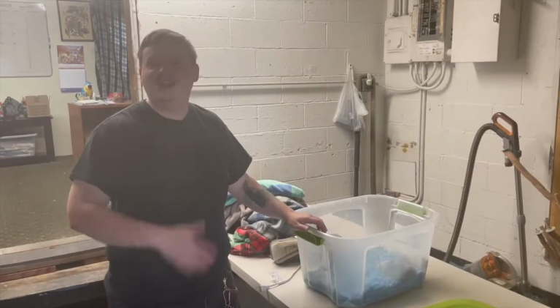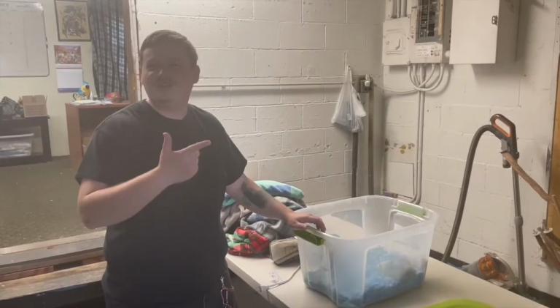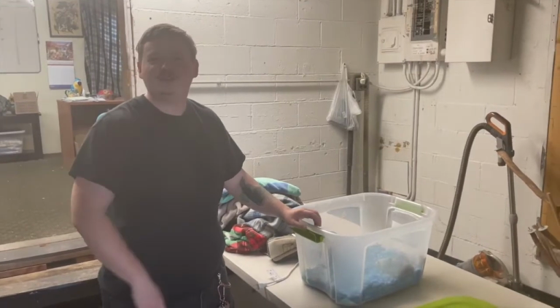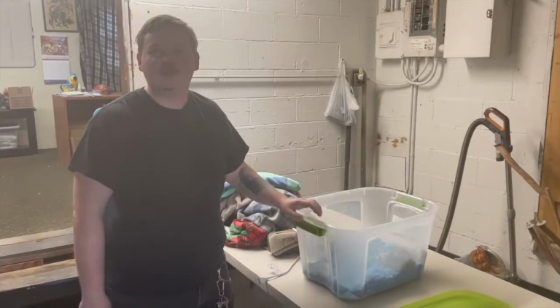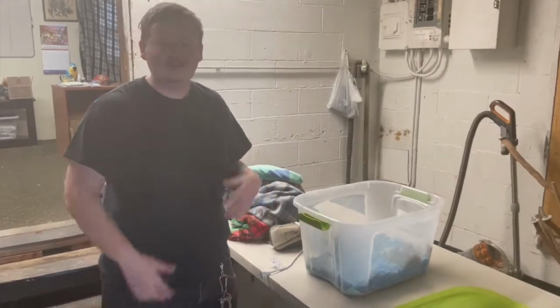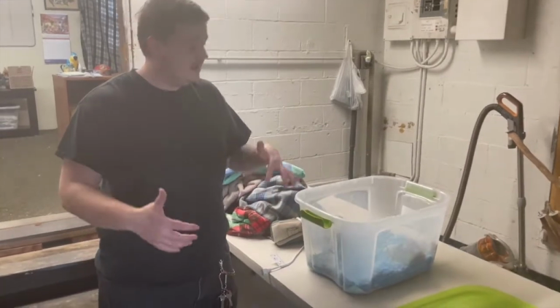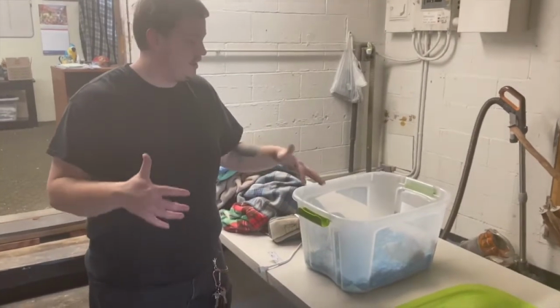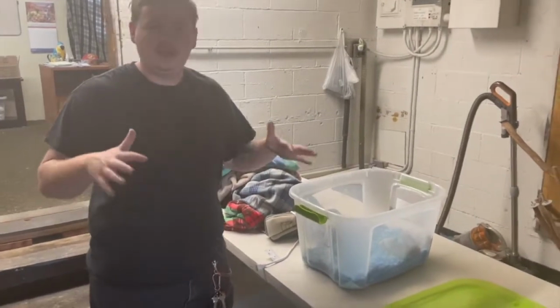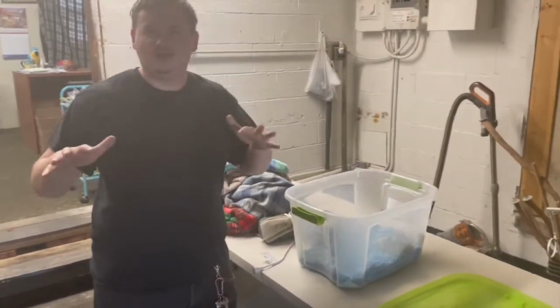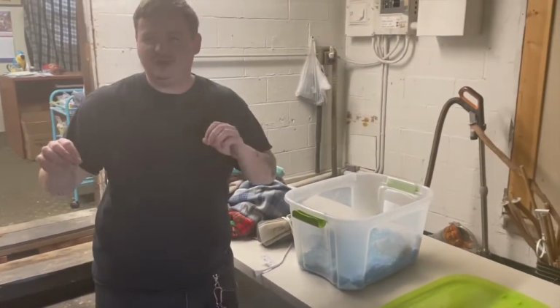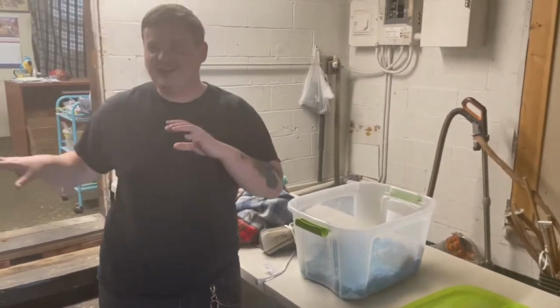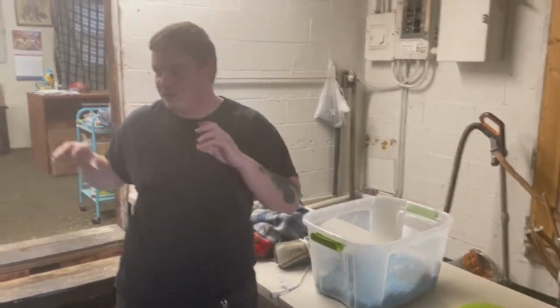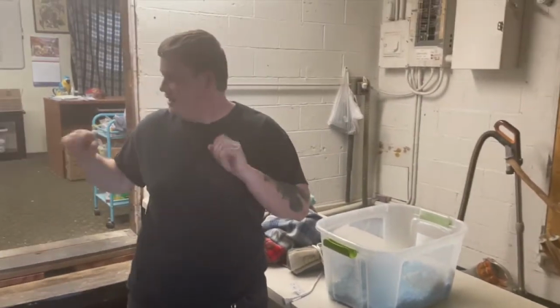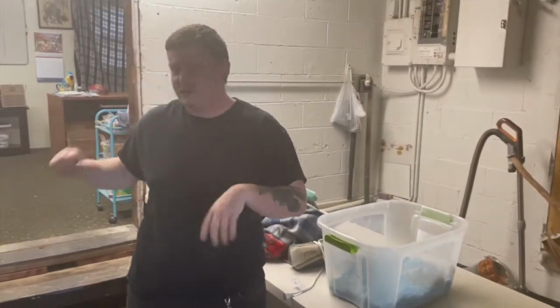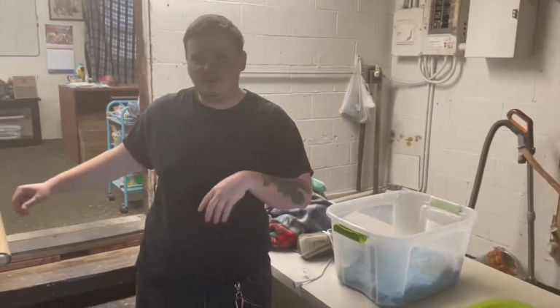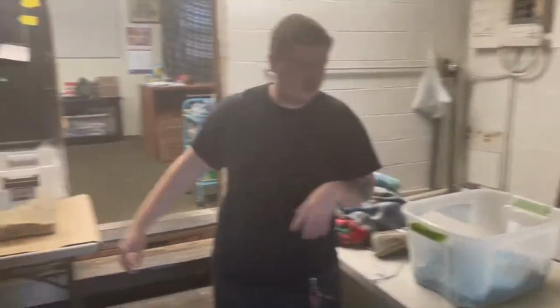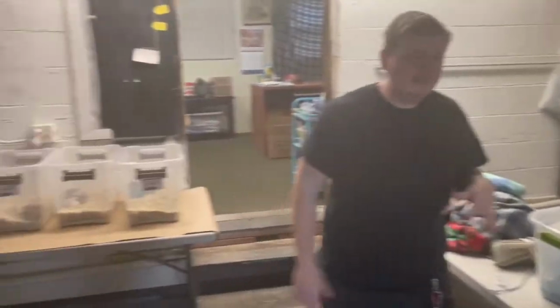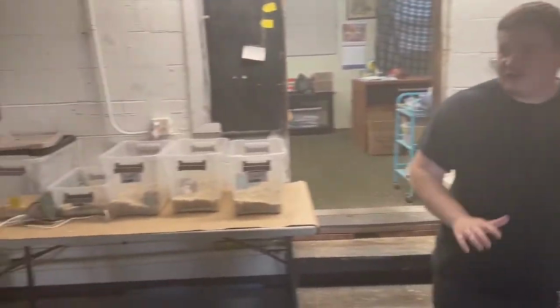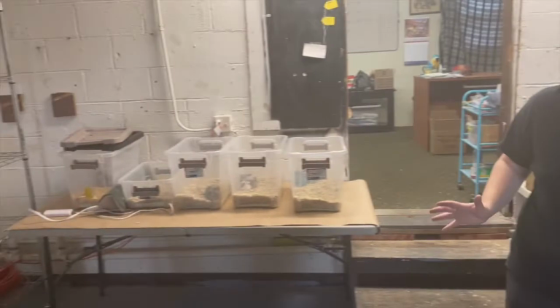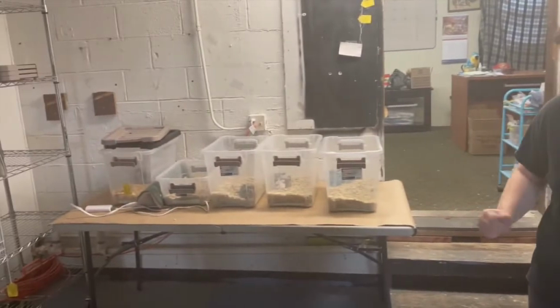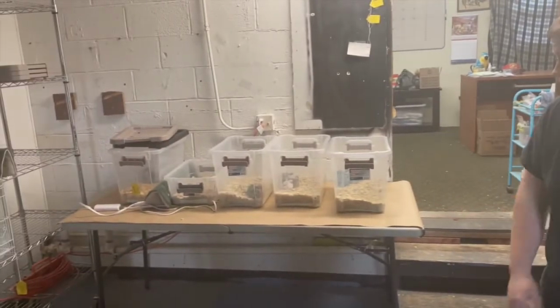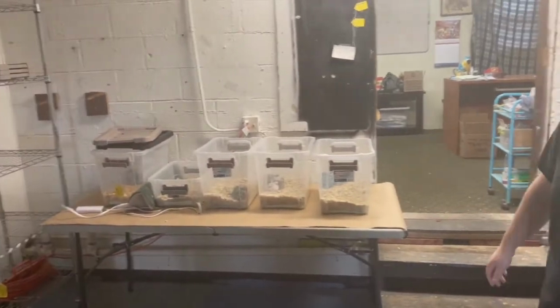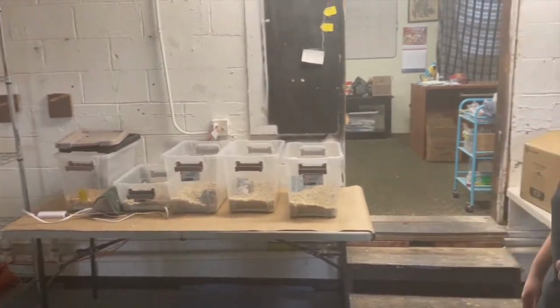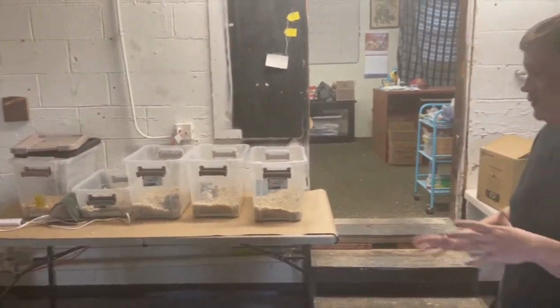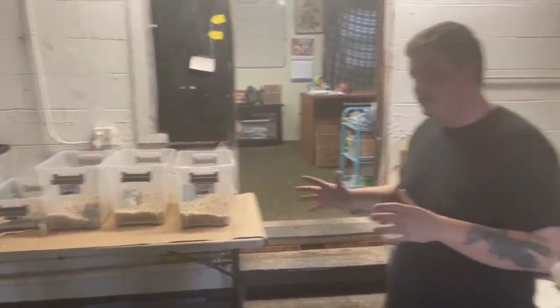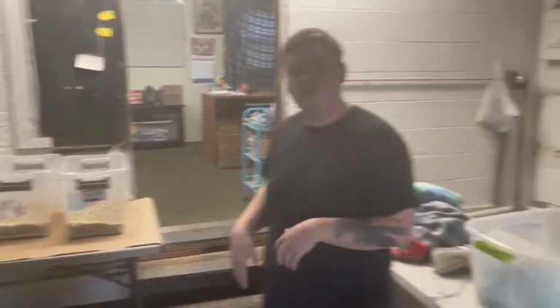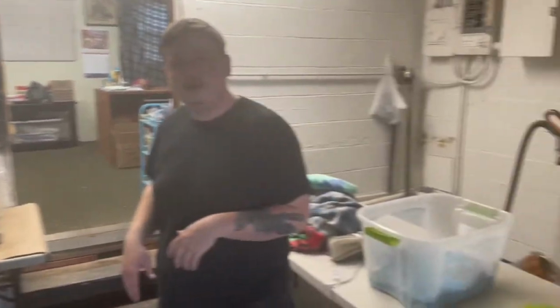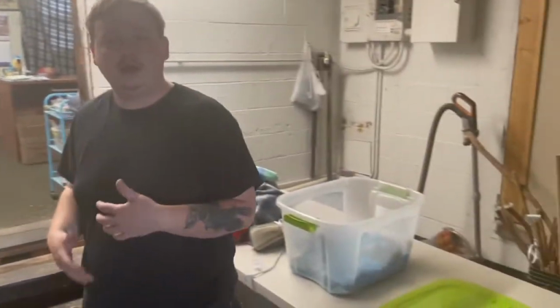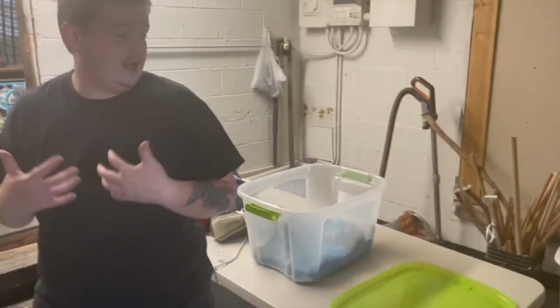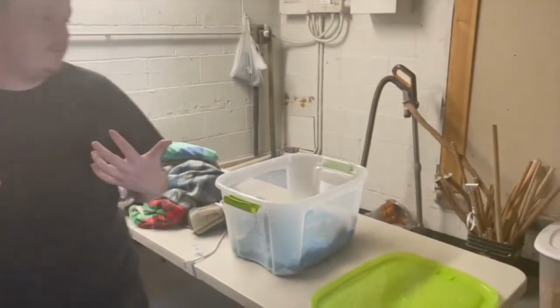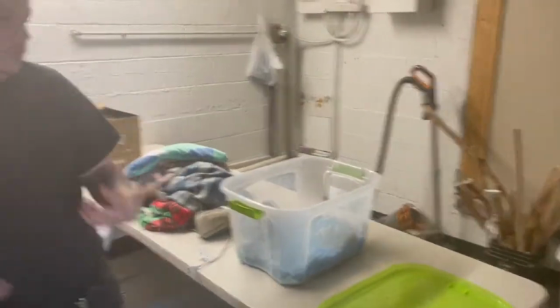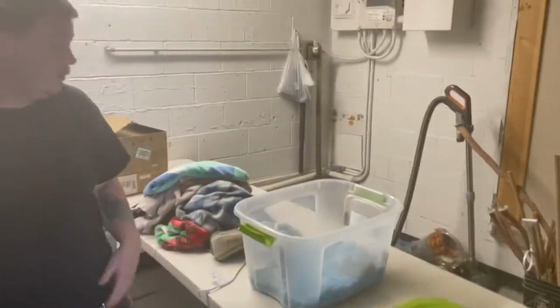Hey, this is Evan at Just Your Parents again. I just kind of want to give you guys a little insight into our little back room operation here. This is the baby room — these are all the little babies that we raise getting ready for their new homes.